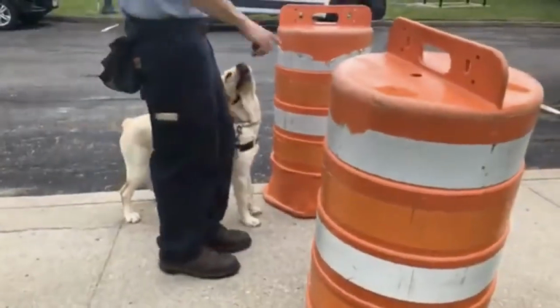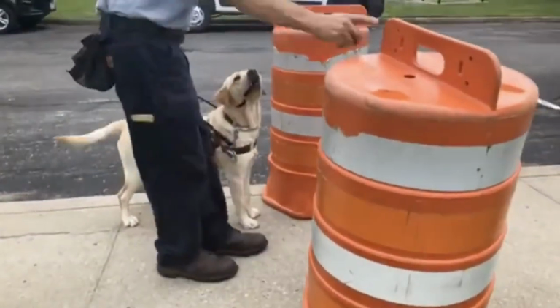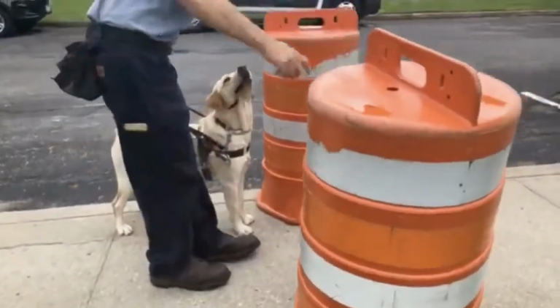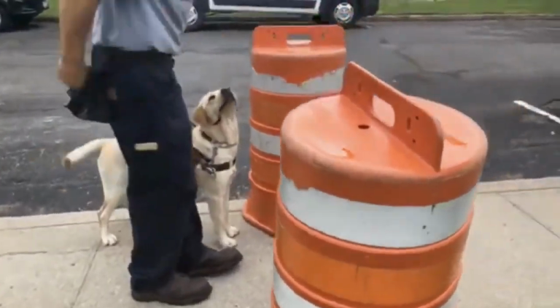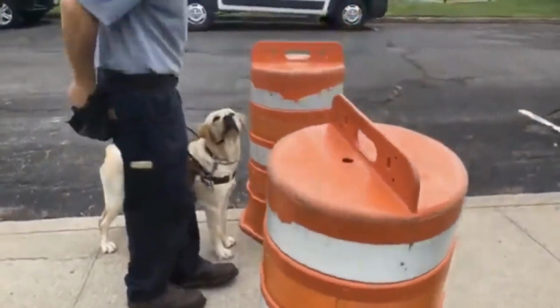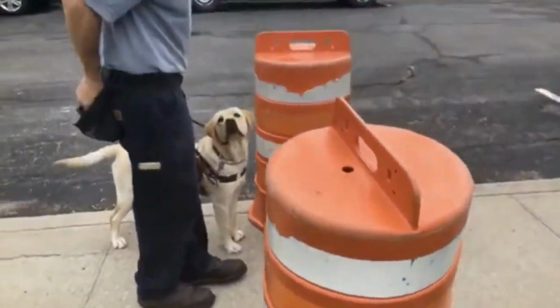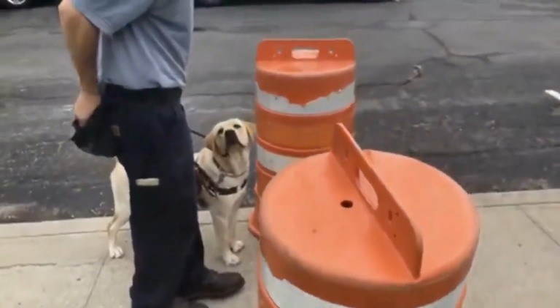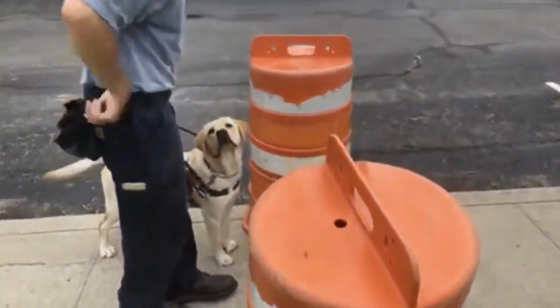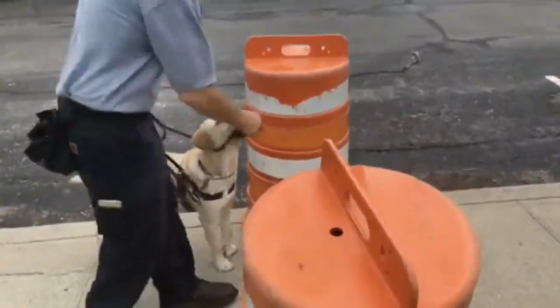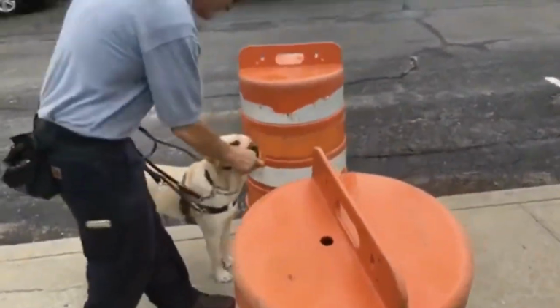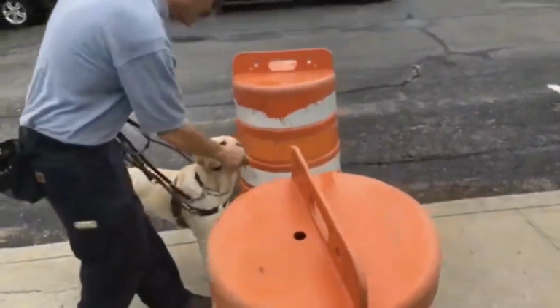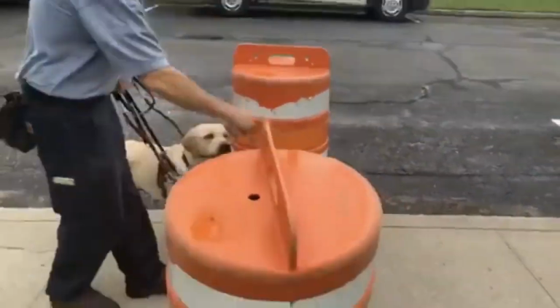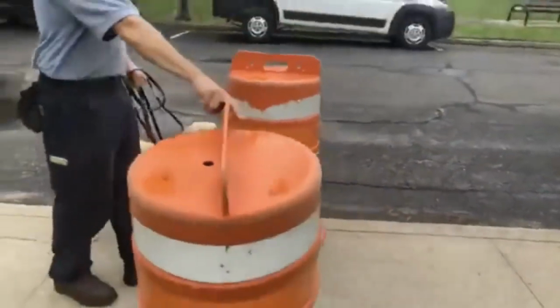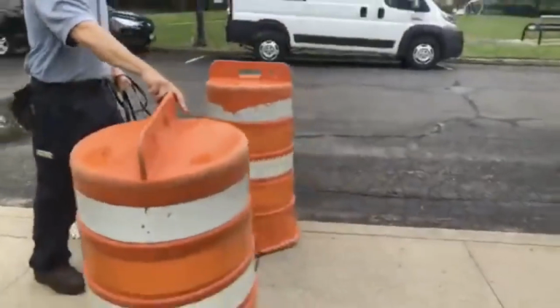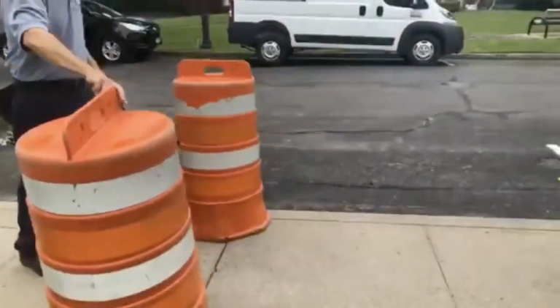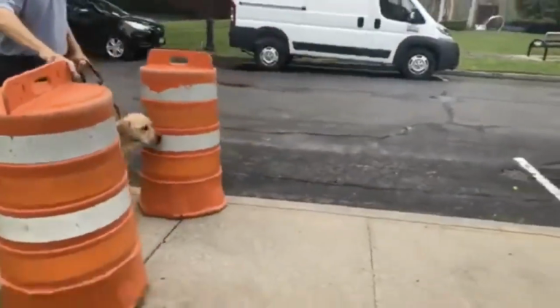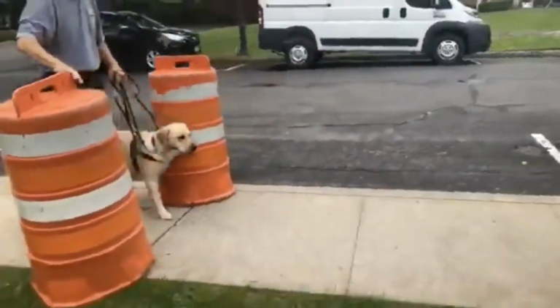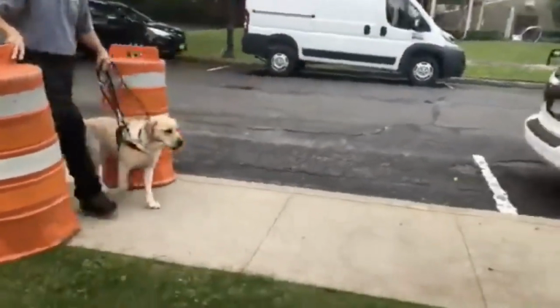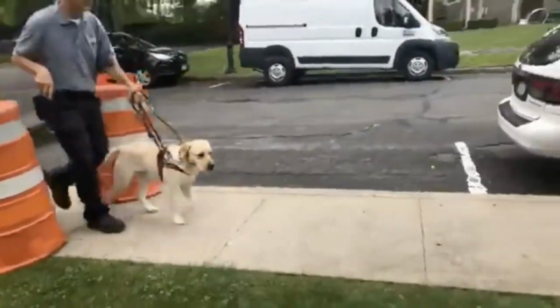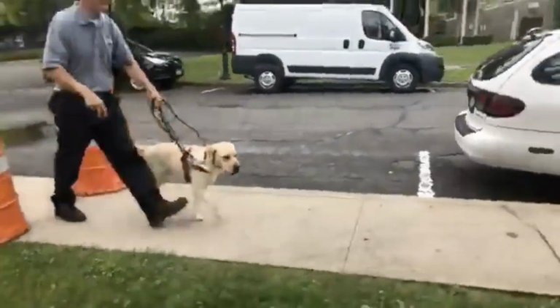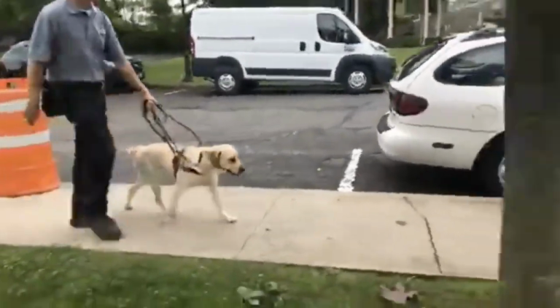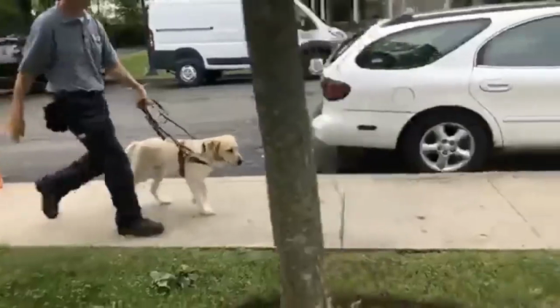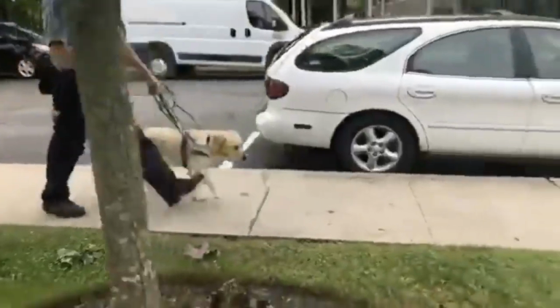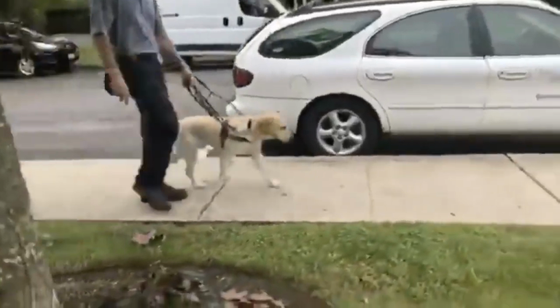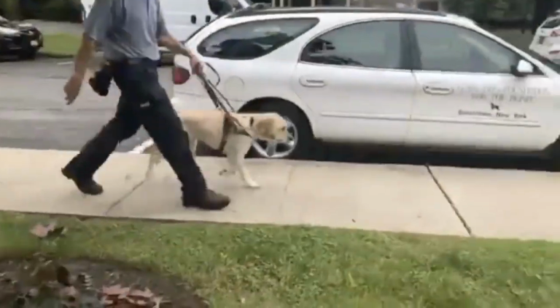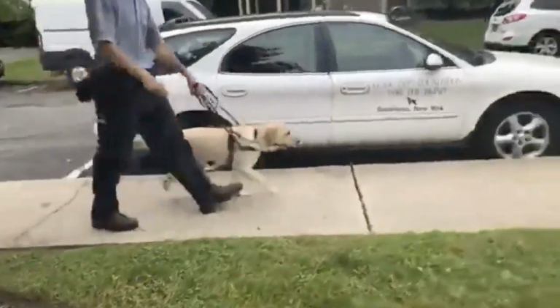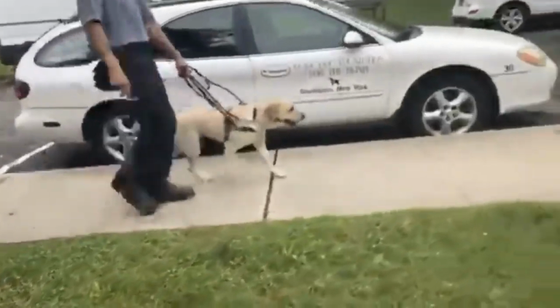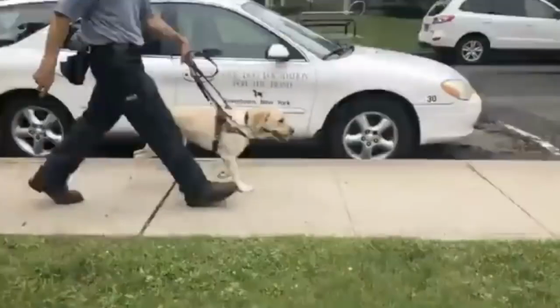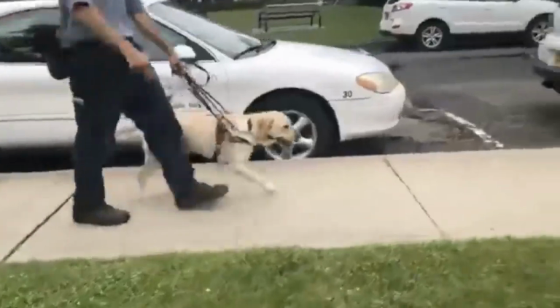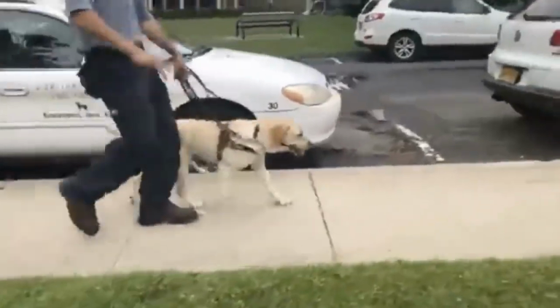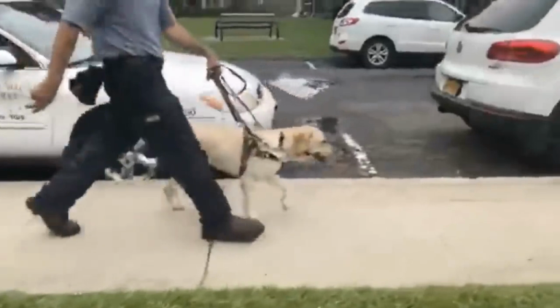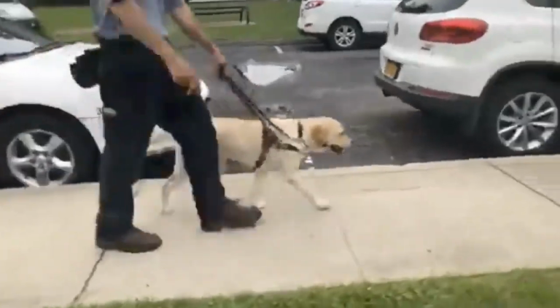Thank you very much, what a nice job. Forward. So you'll see me touching the obstacle as we pass — that lets her know that I know it's there.